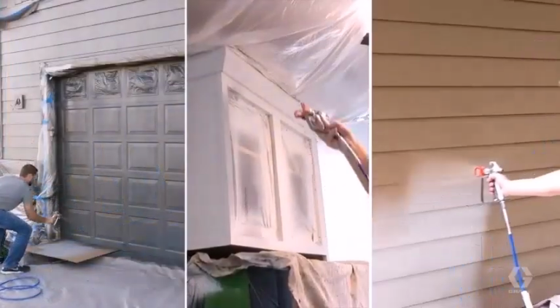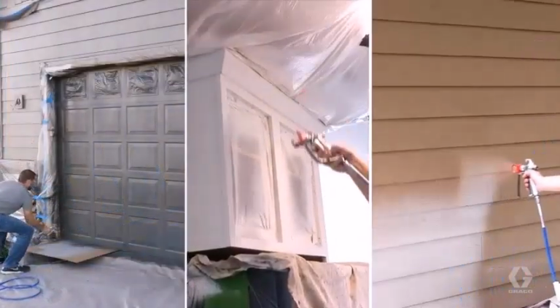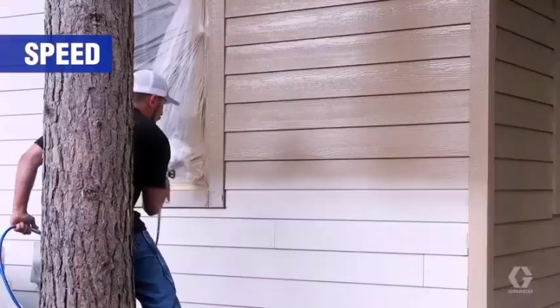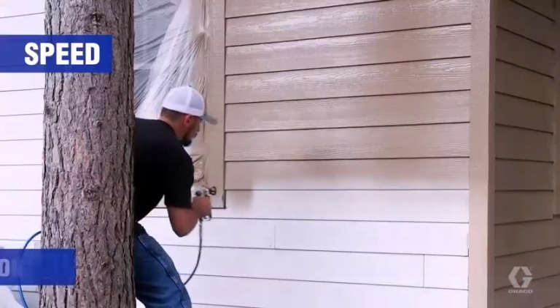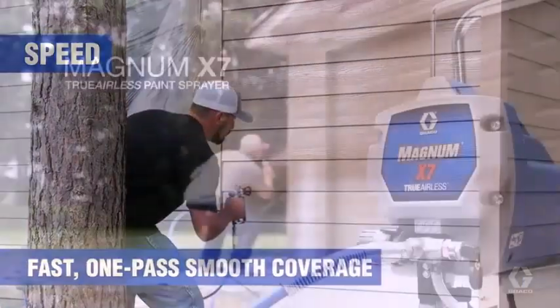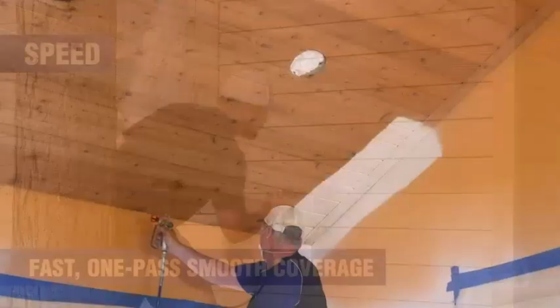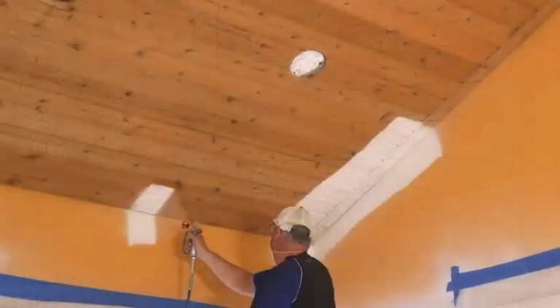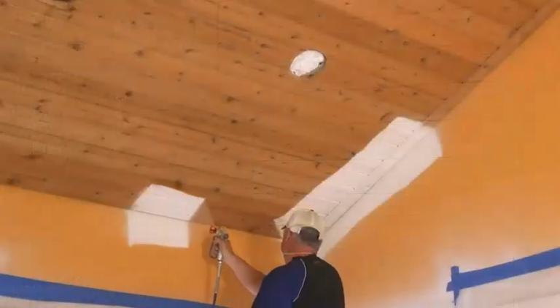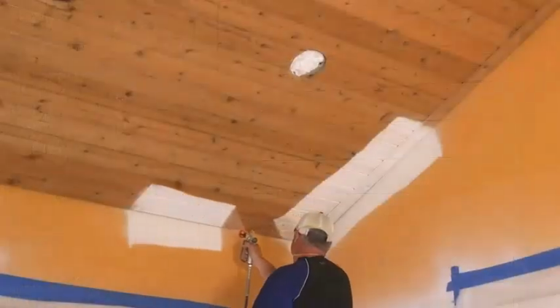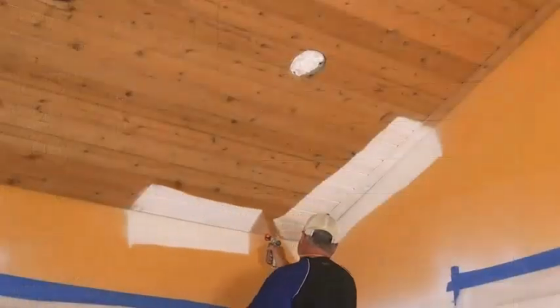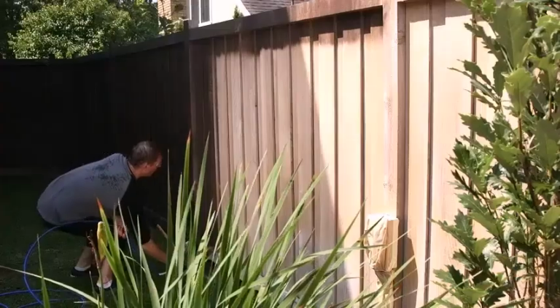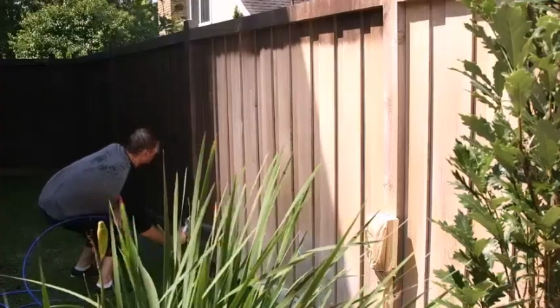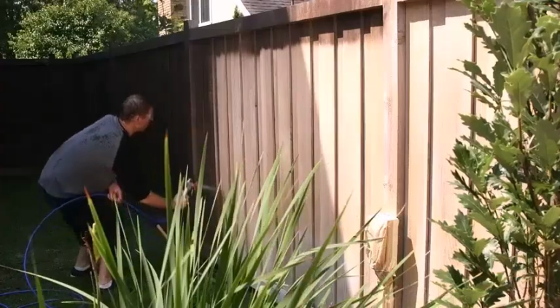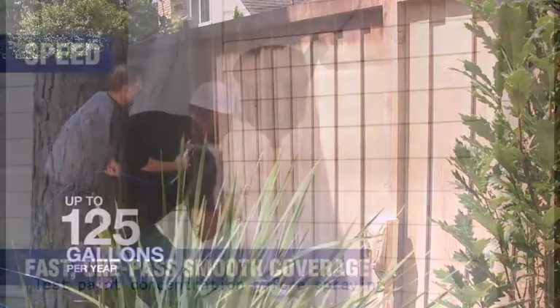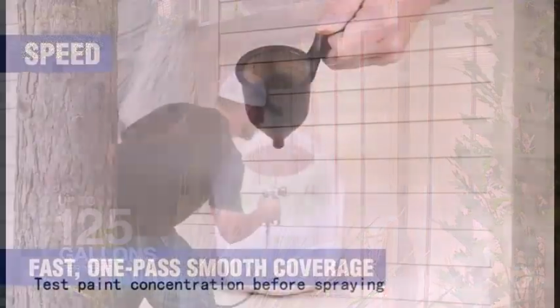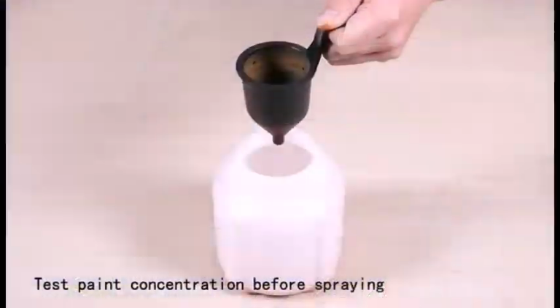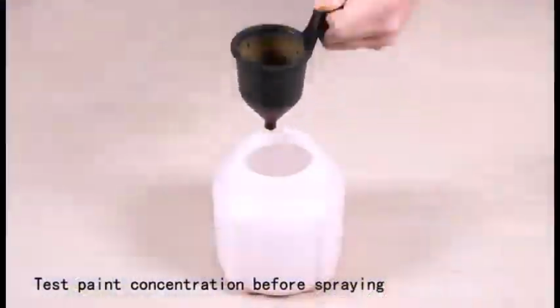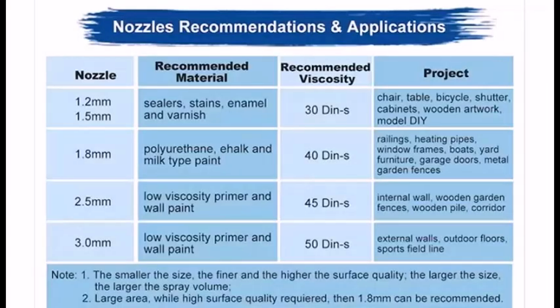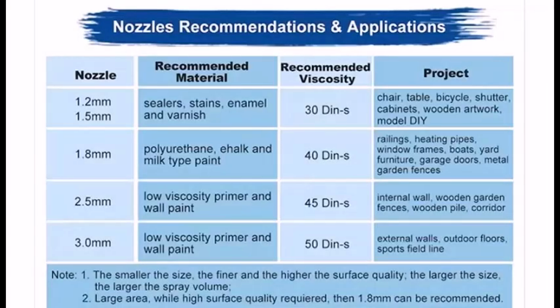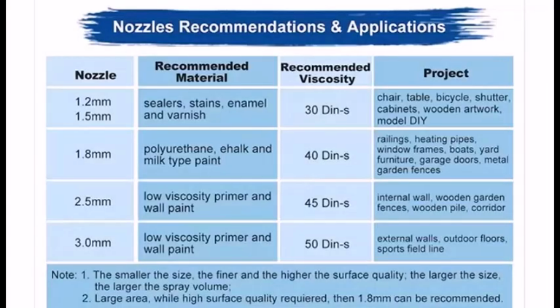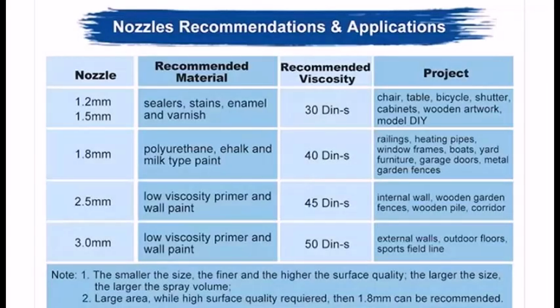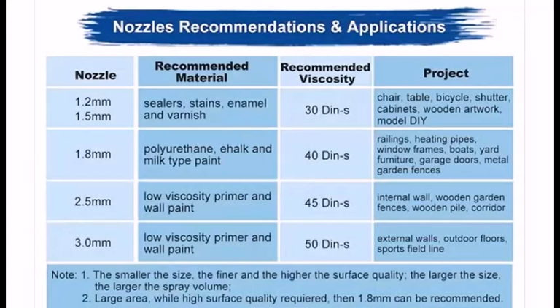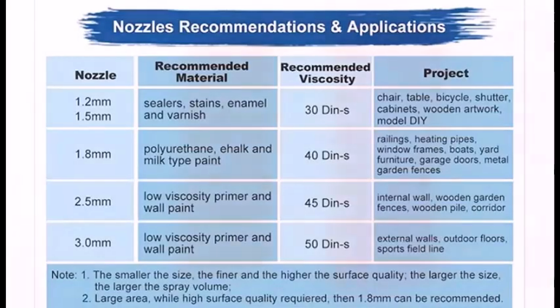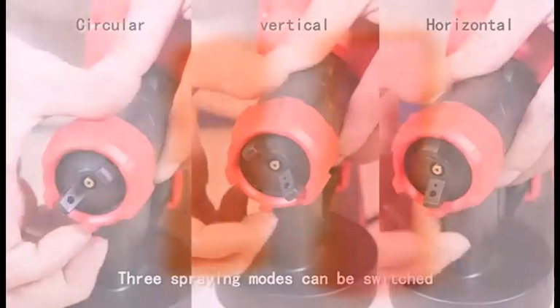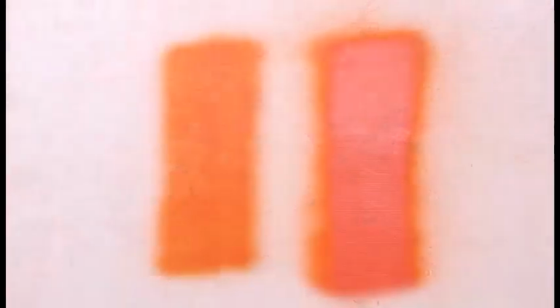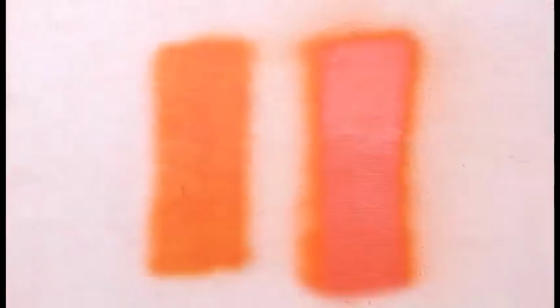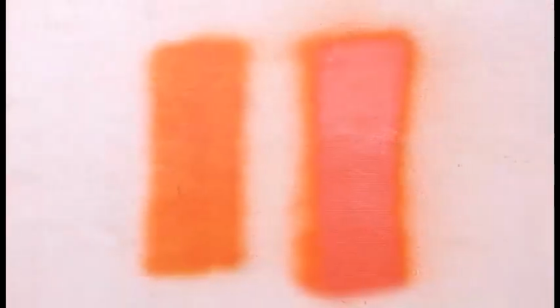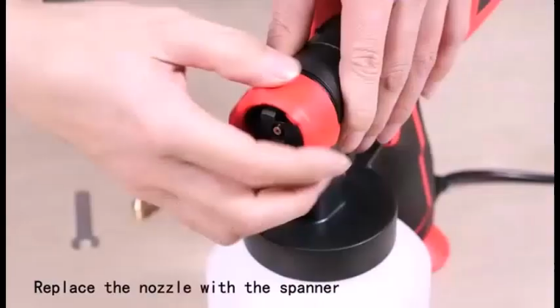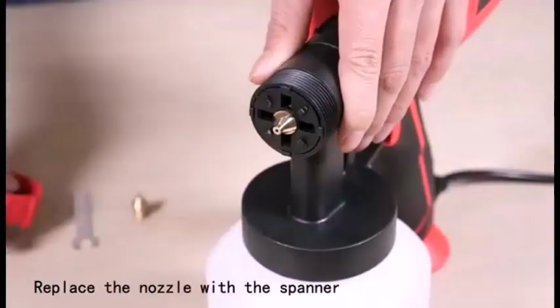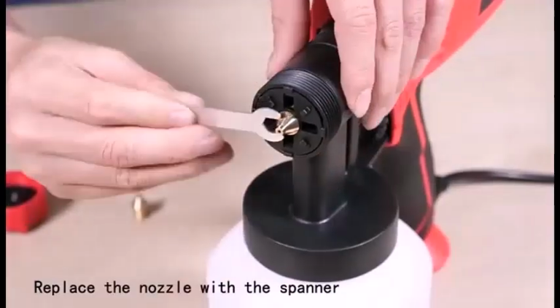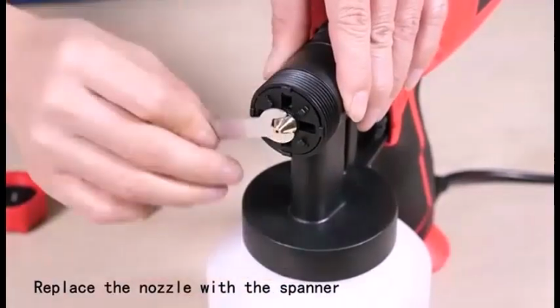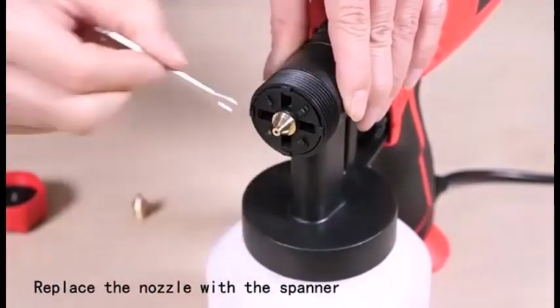Gravity fed — where the cup attaches above the nozzle — and siphon, where the cup is below the nozzle. In all of these systems, the mixture of air and material produces a very fine spray.